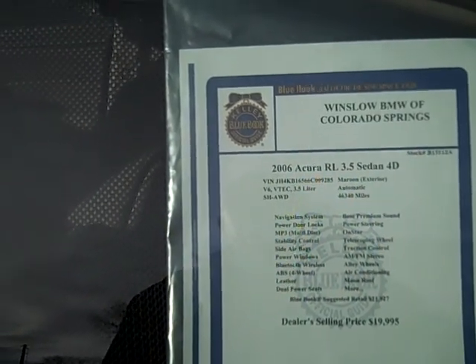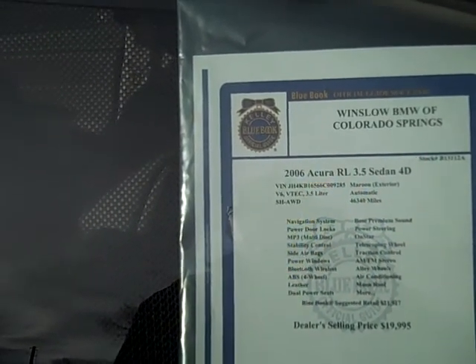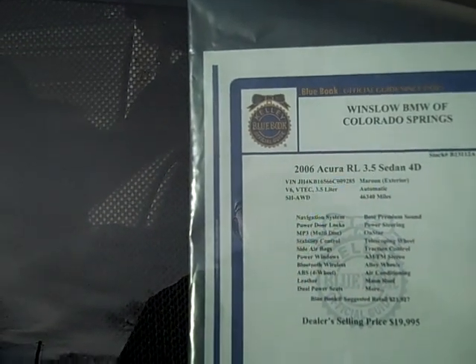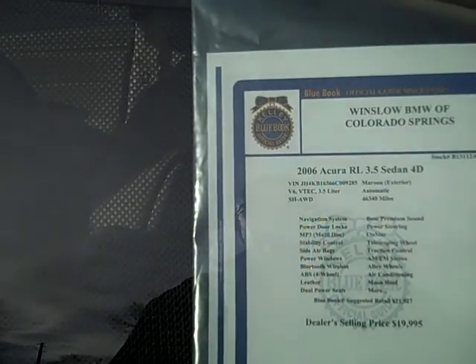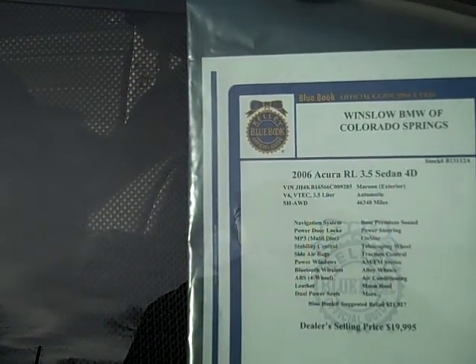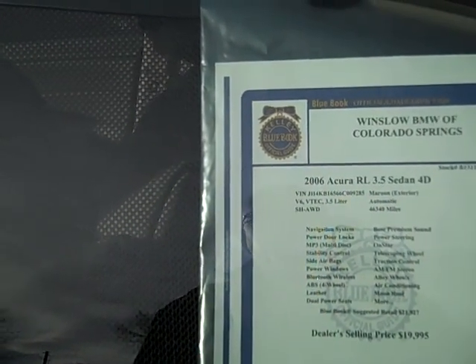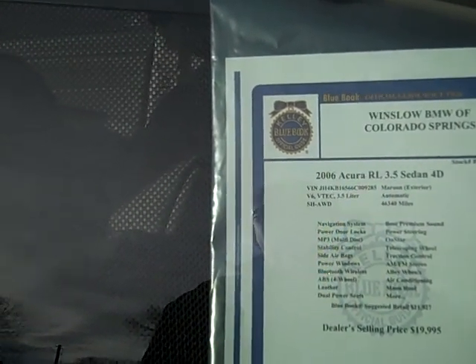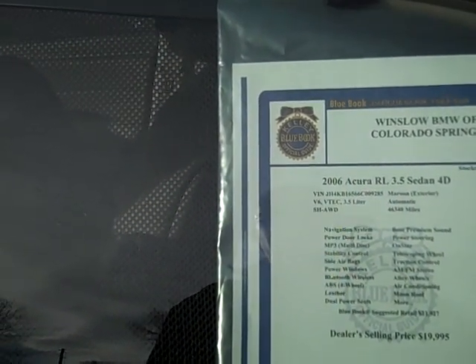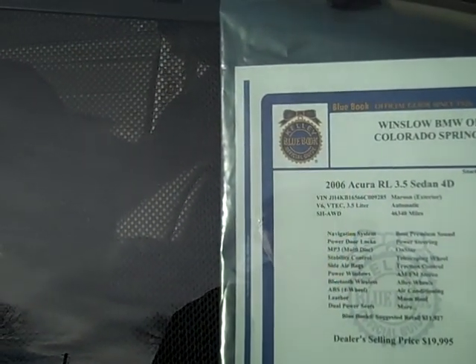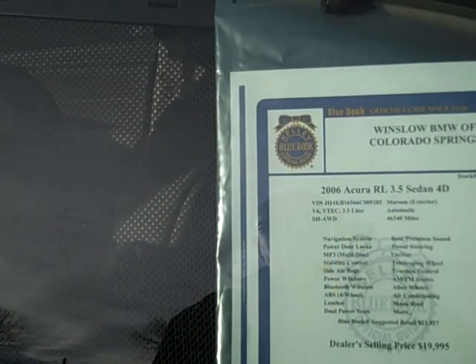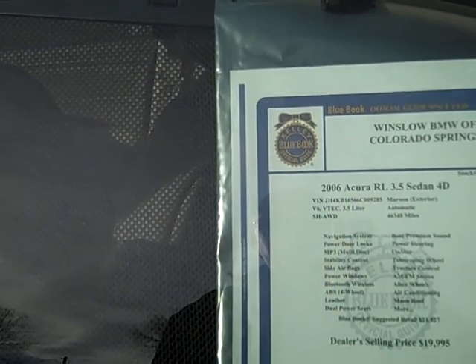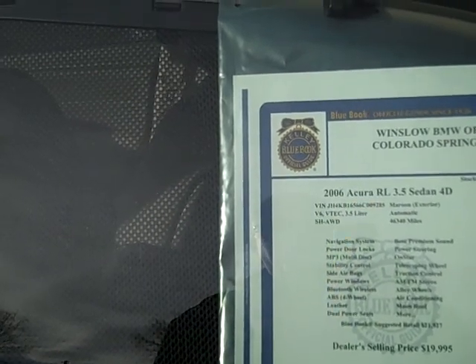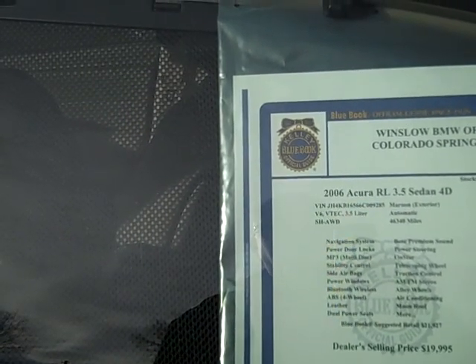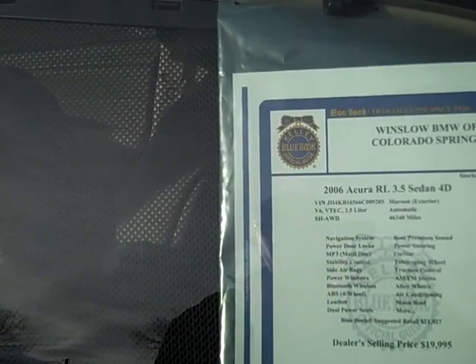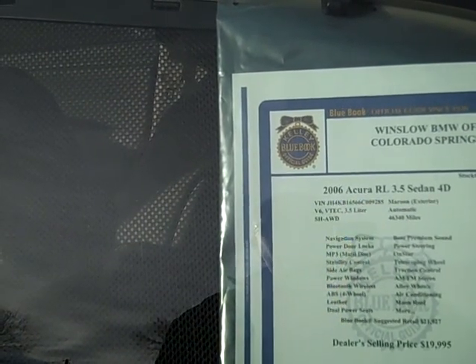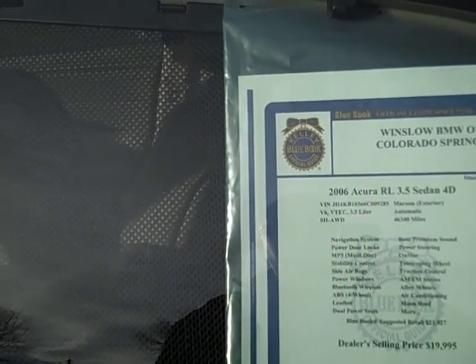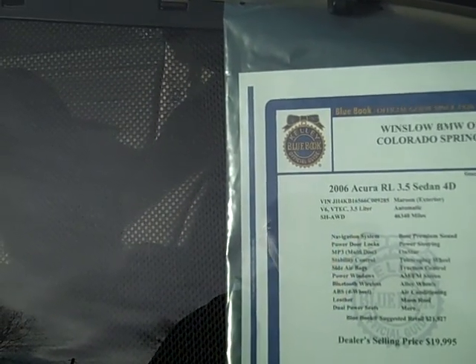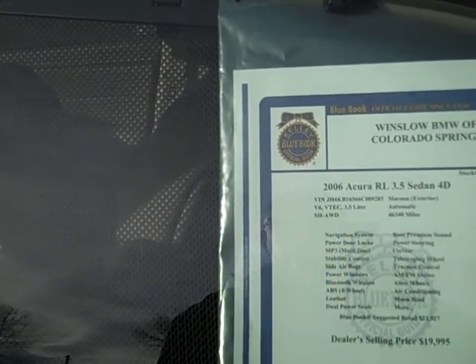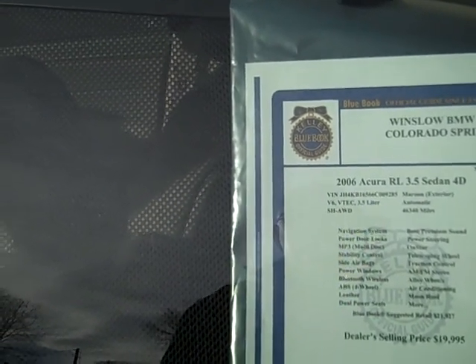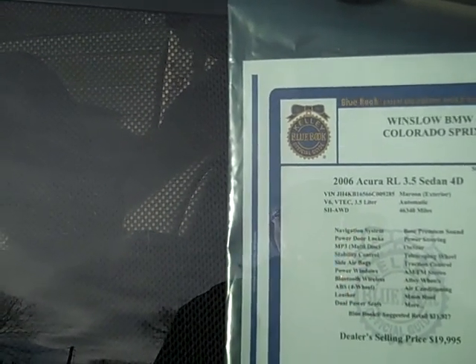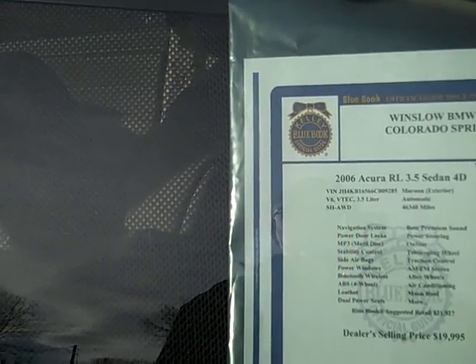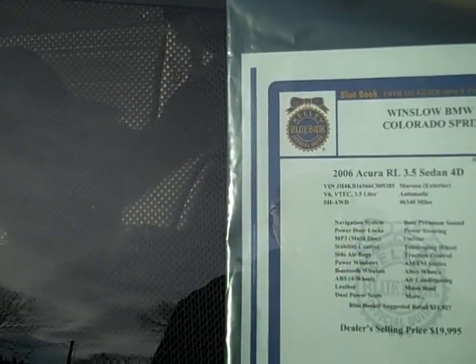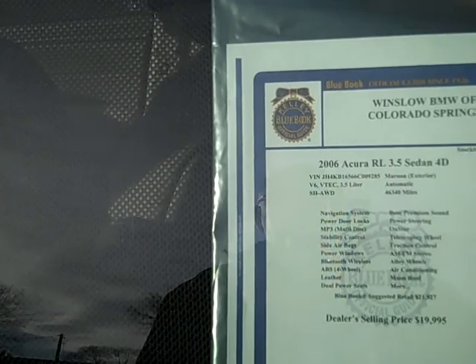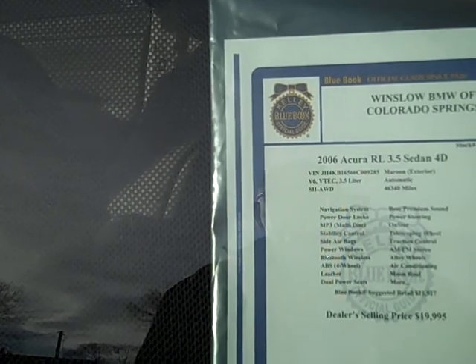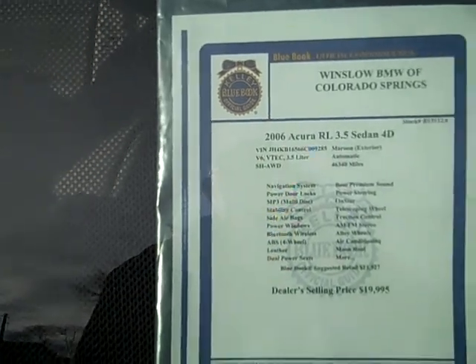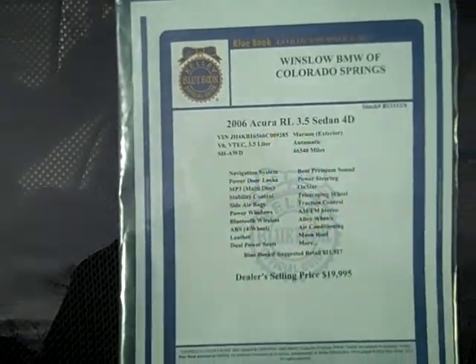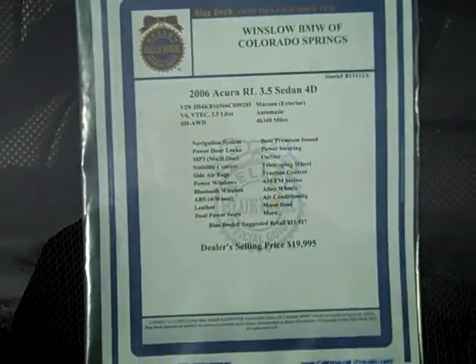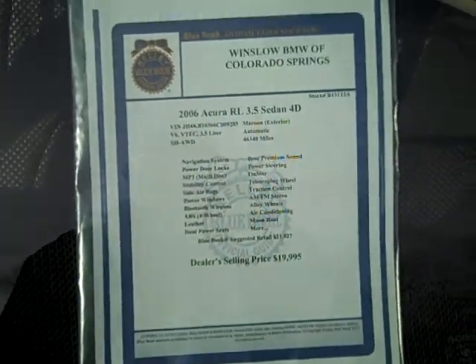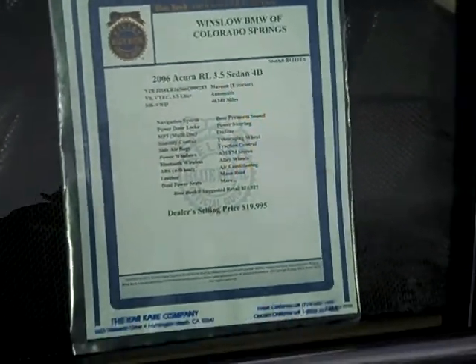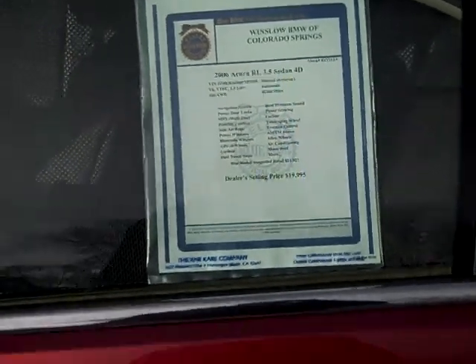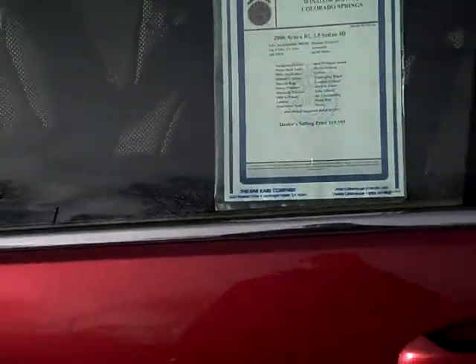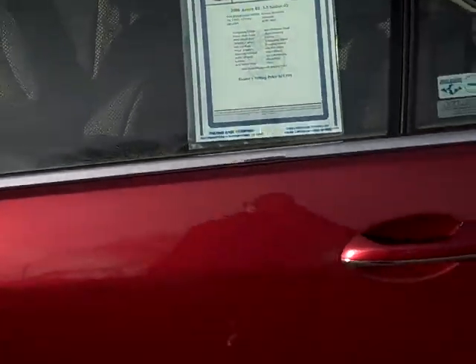Power steering, it's got an OnStar program, telescoping steering wheel, alloy wheels, moonroof, and more. Basically, we're asking $19,995 for this car. It is in excellent shape.